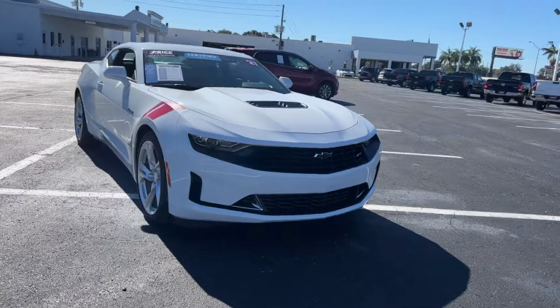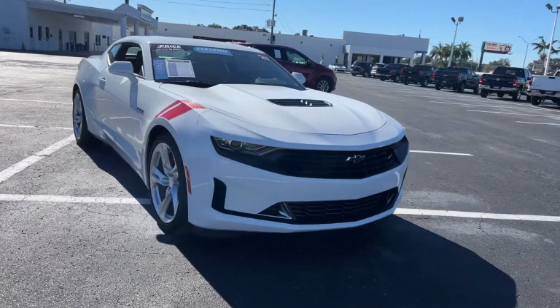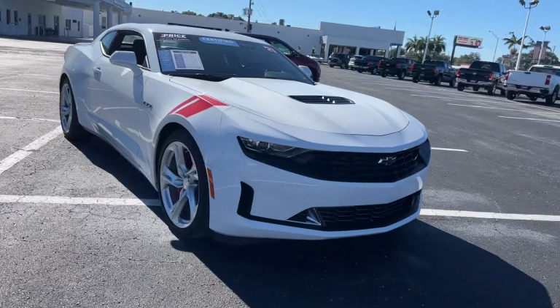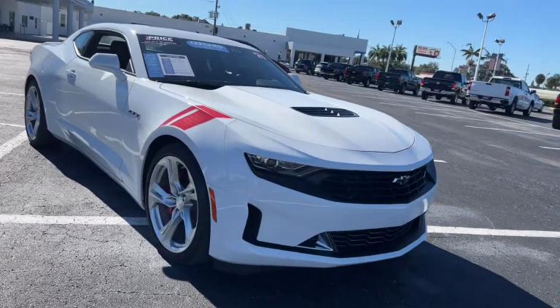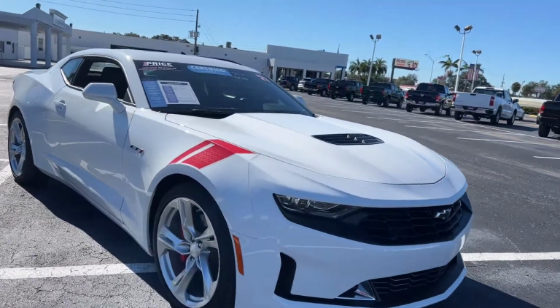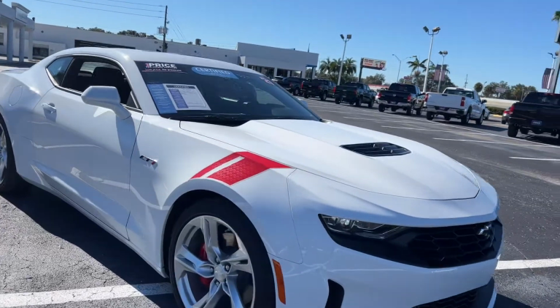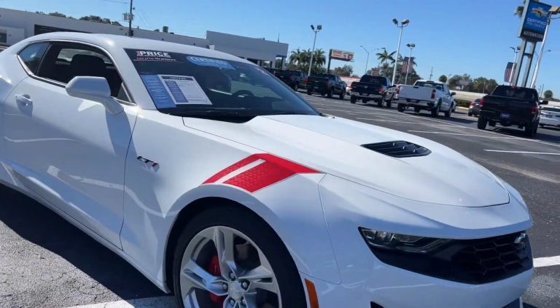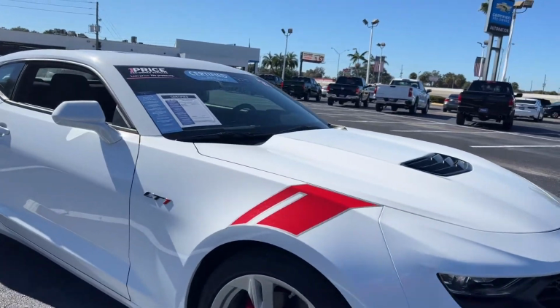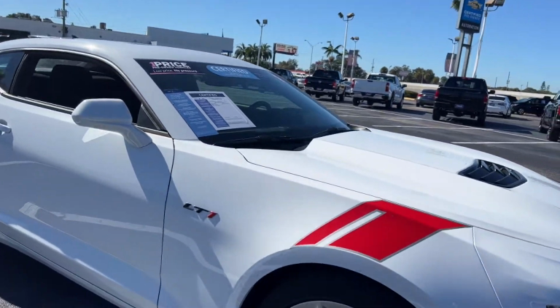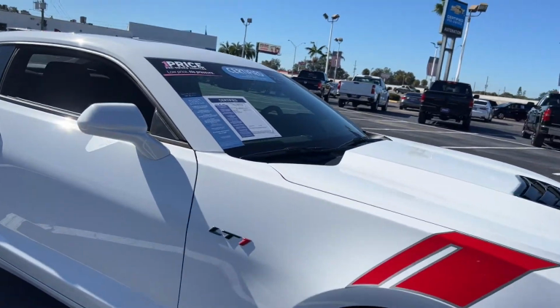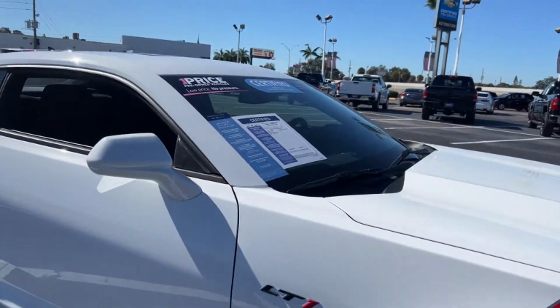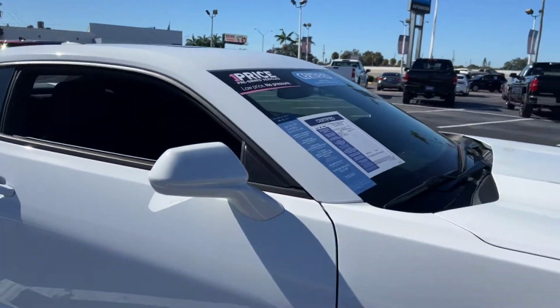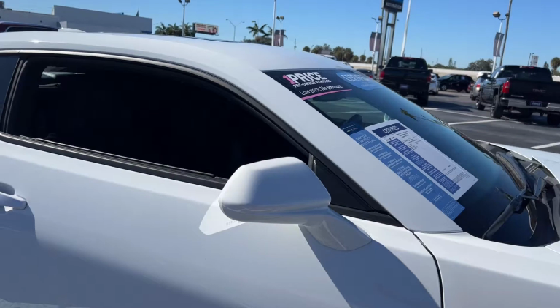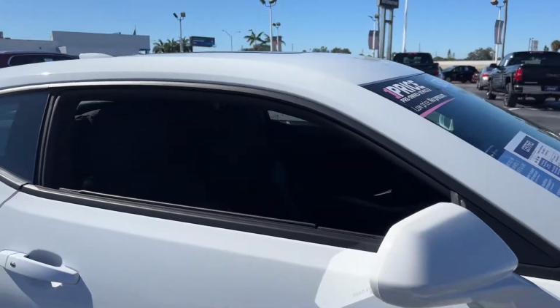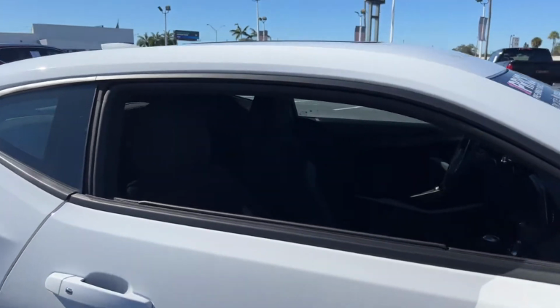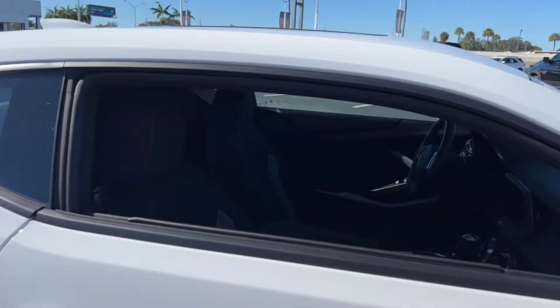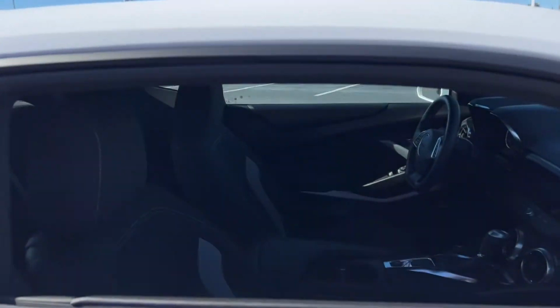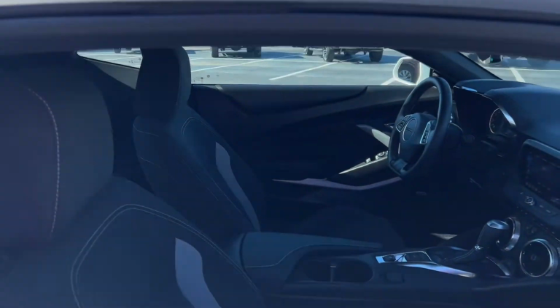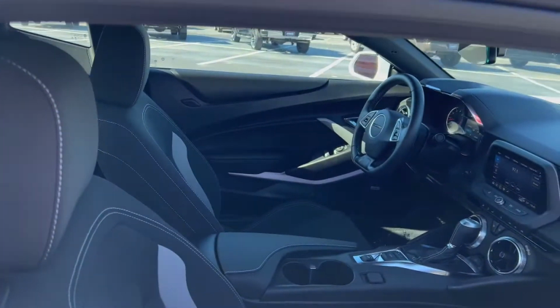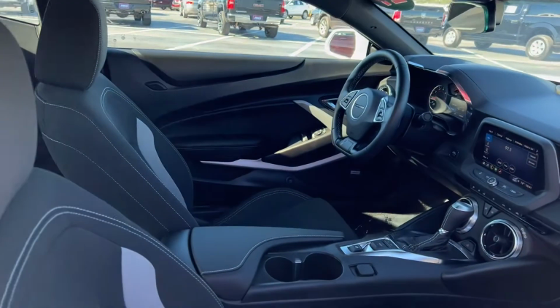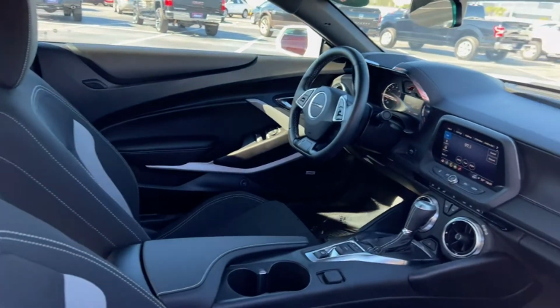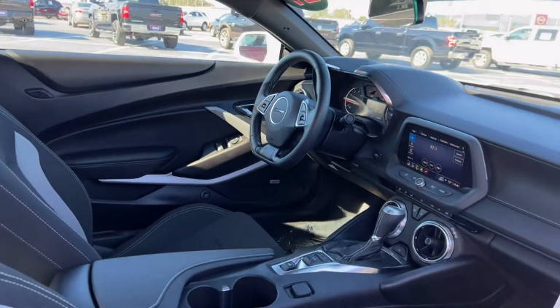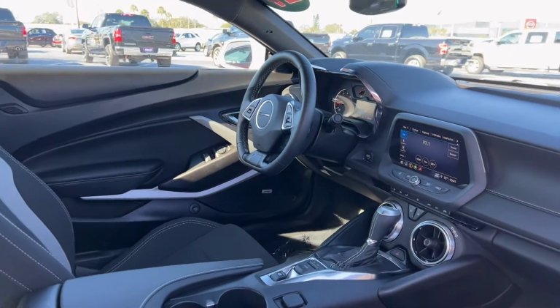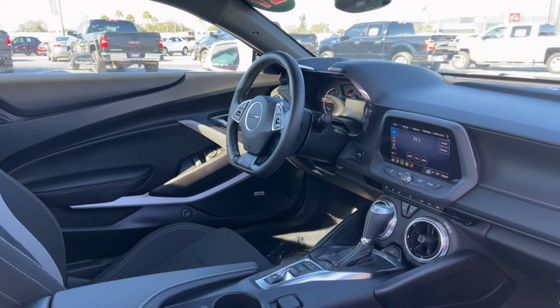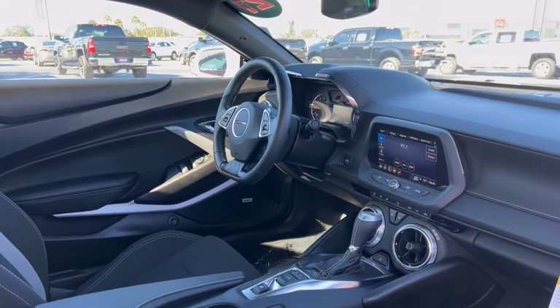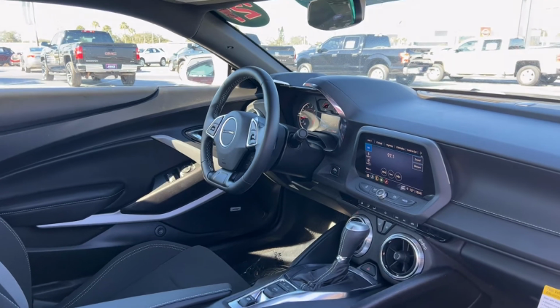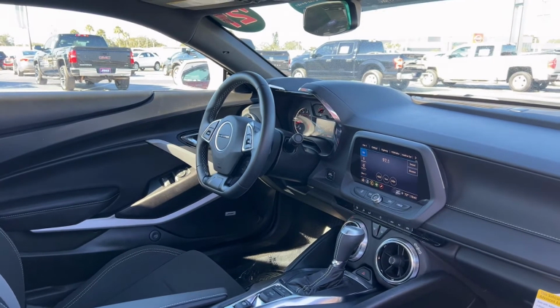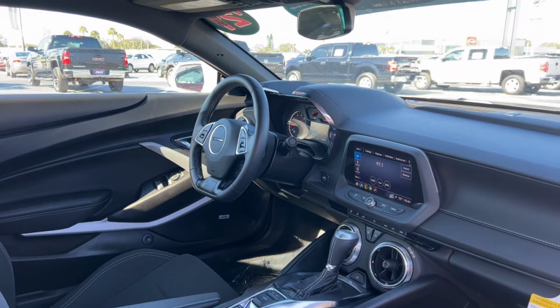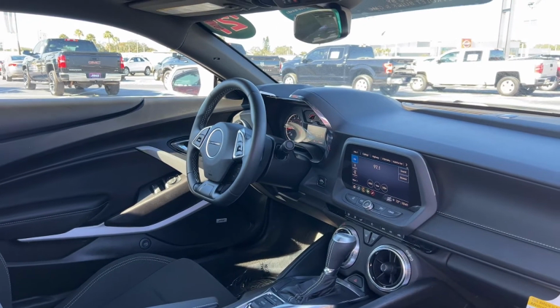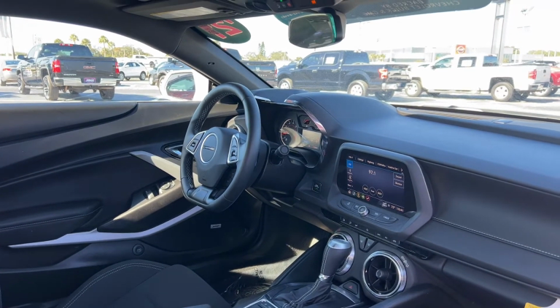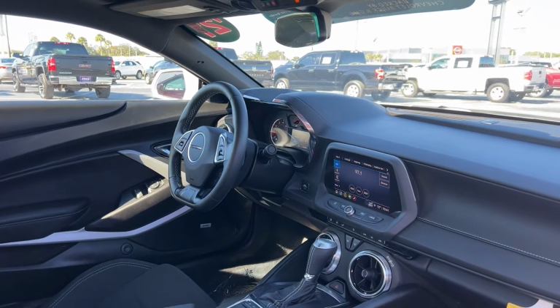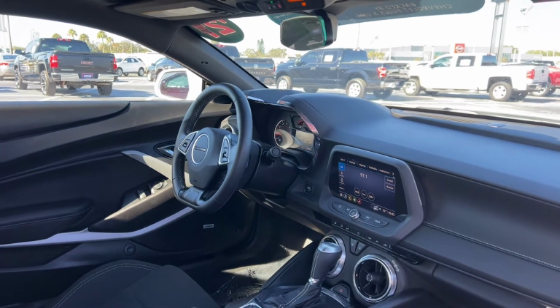This is a 2021 Chevrolet Camaro LT1, white over black interior, with windows, locks and mirrors, leather wrap, and a sports steering wheel.